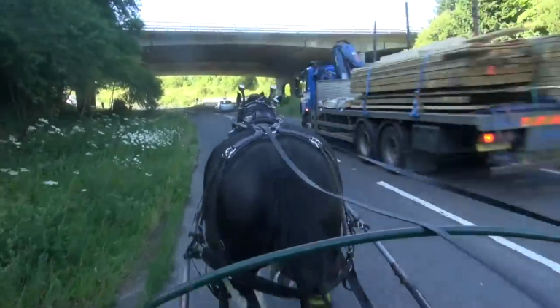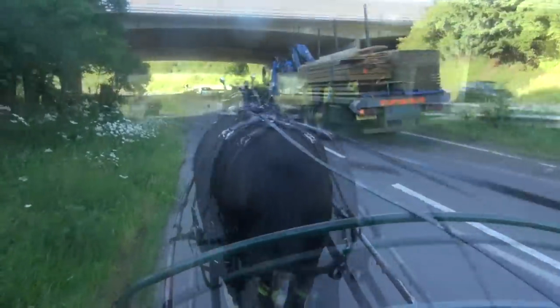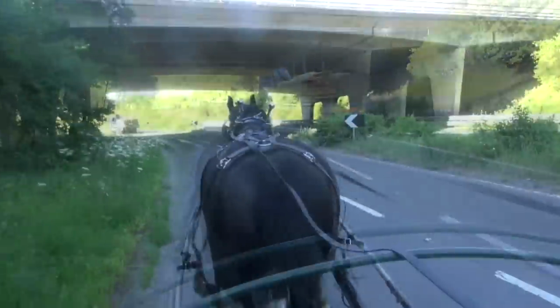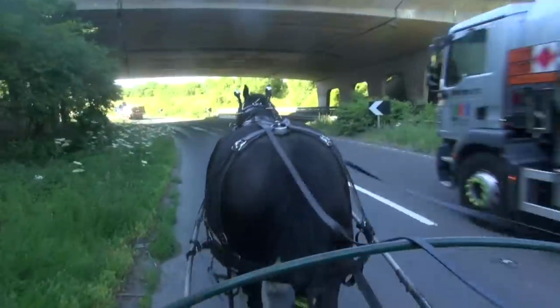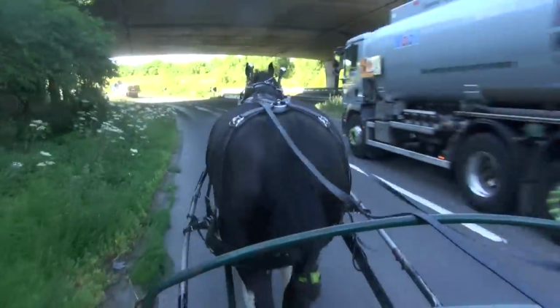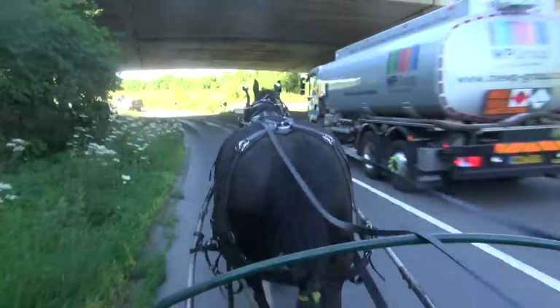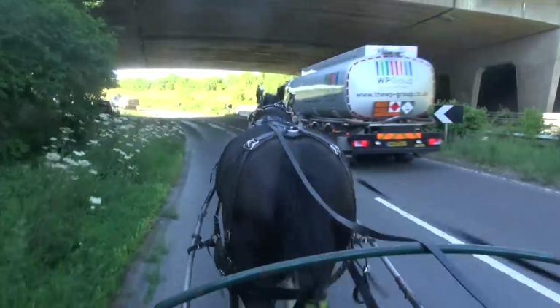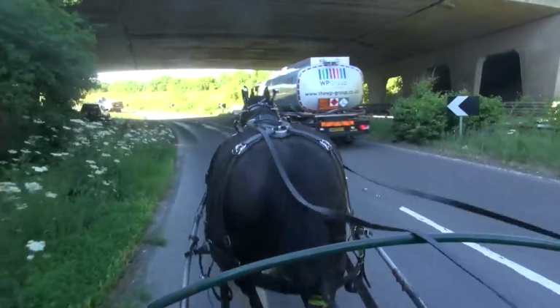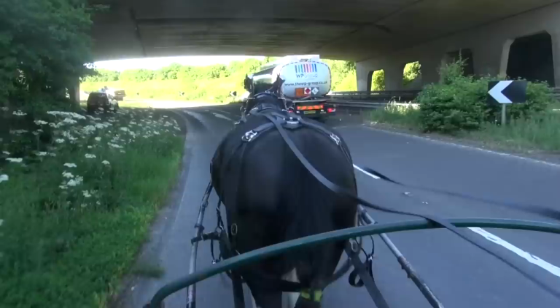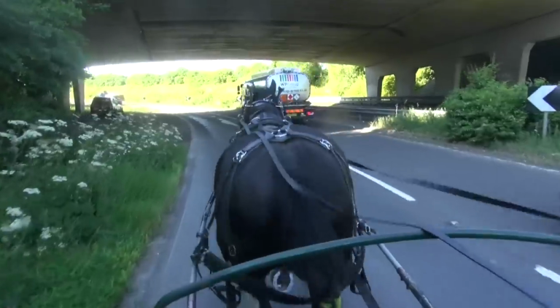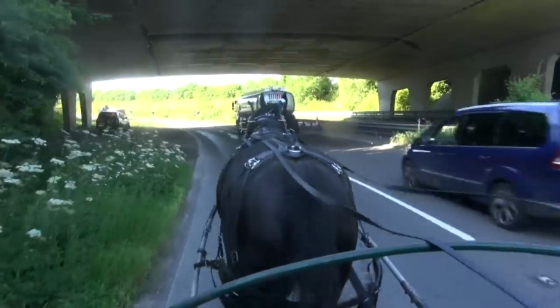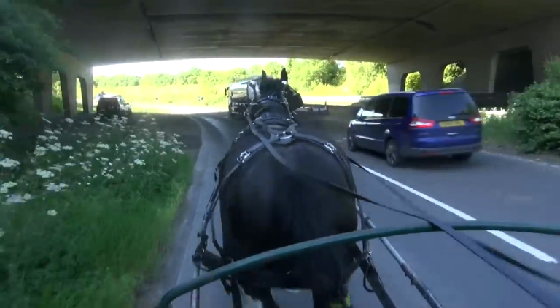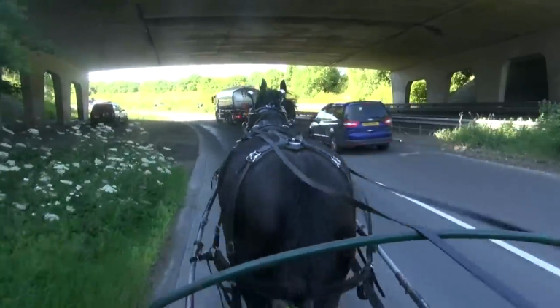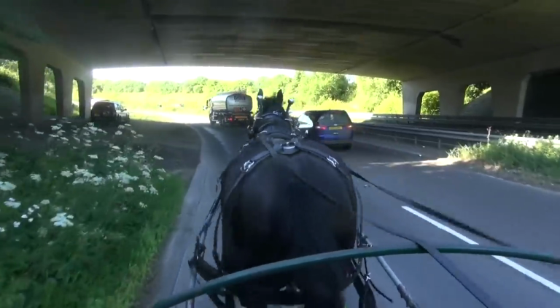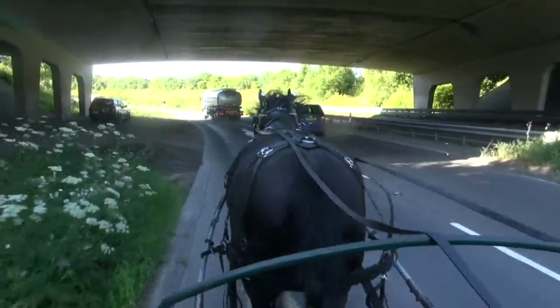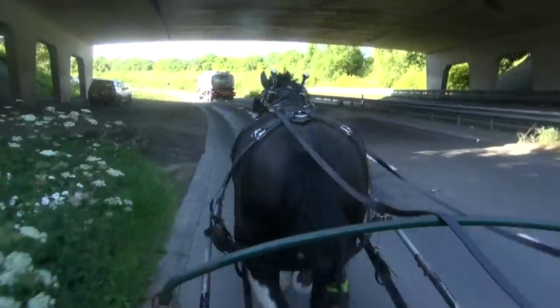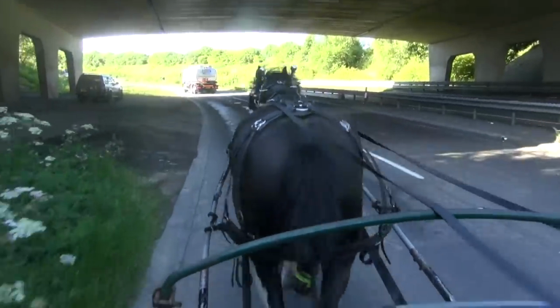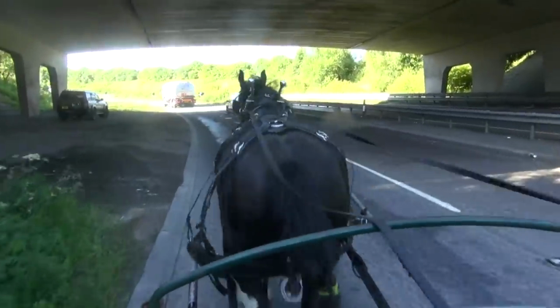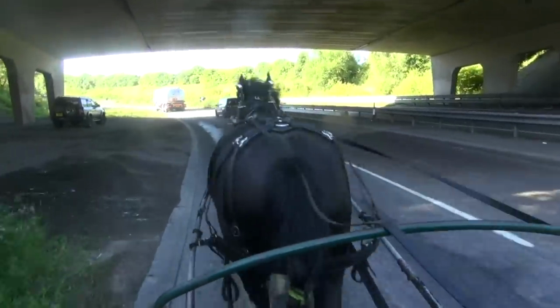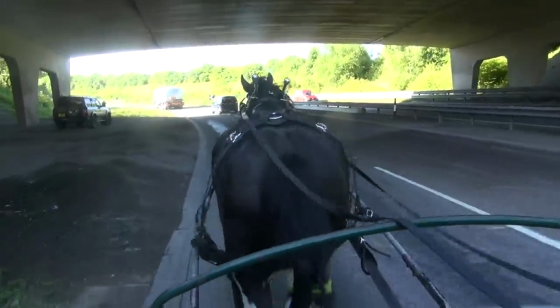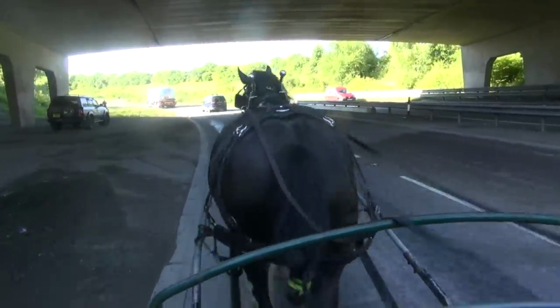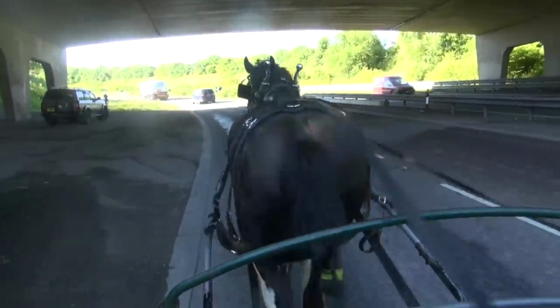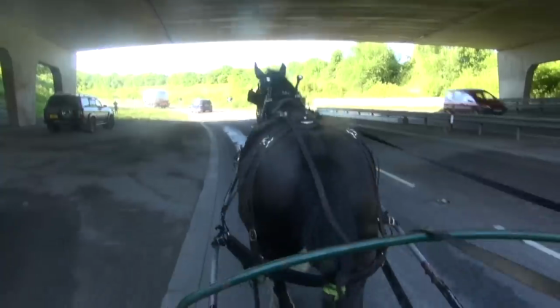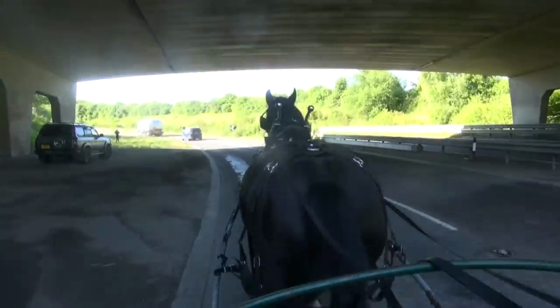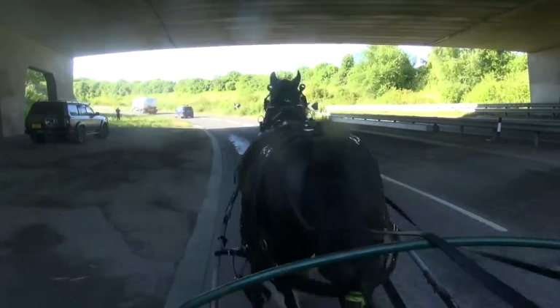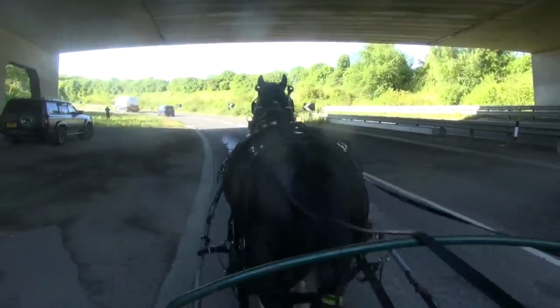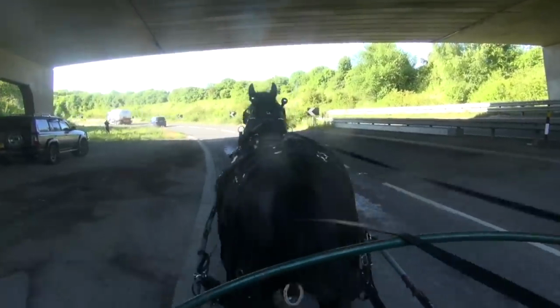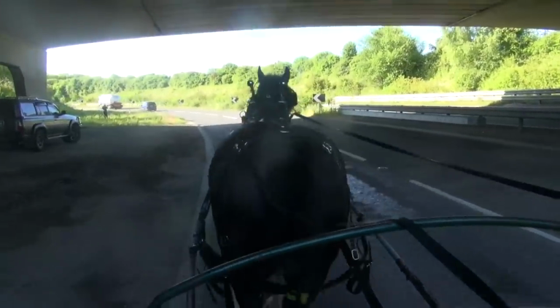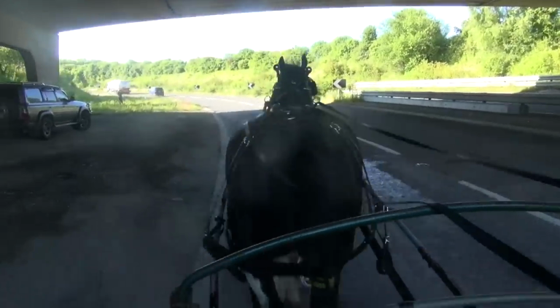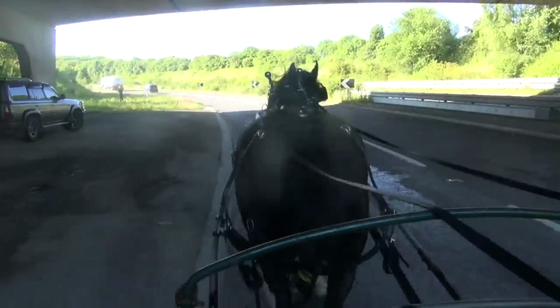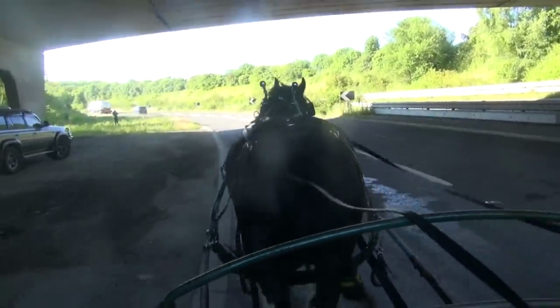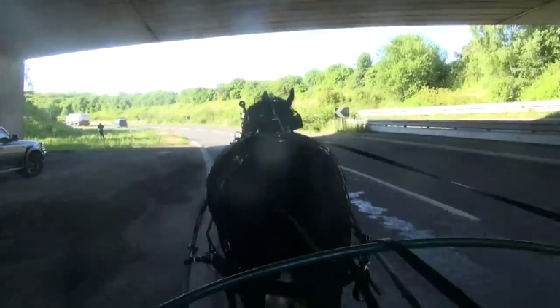We also take him up underneath the underpass. This can be unsettling for horses, because it sounds different and the noise from vehicles and passing cars is amplified.